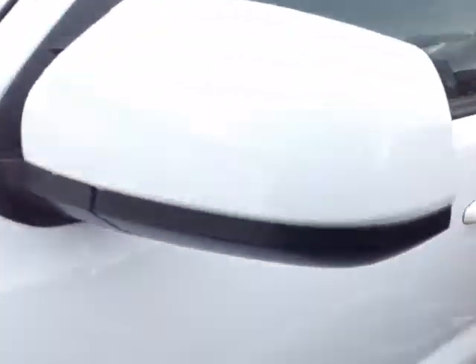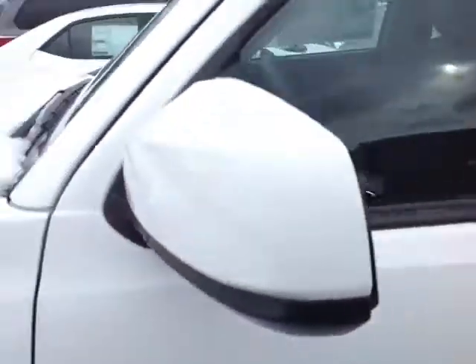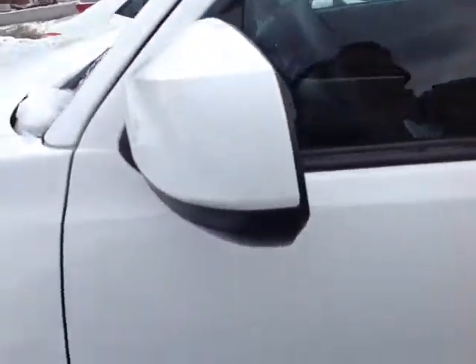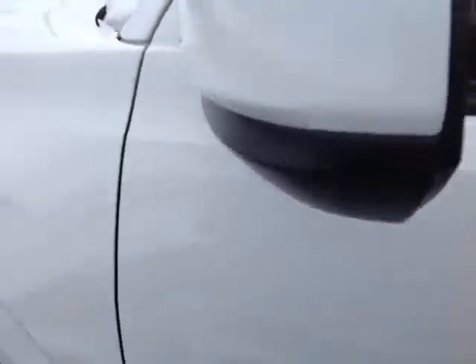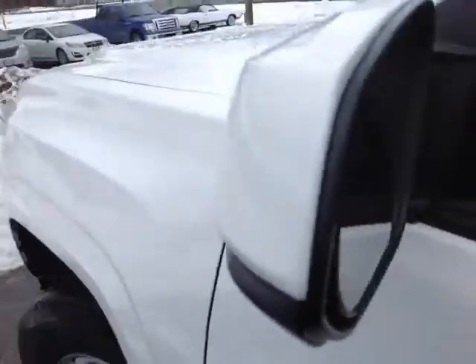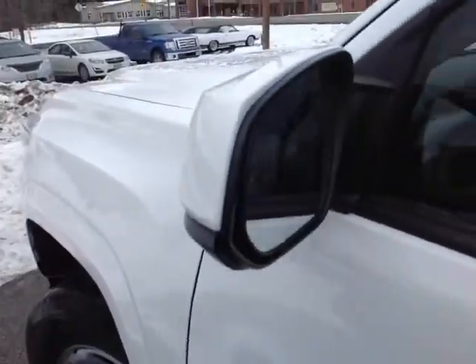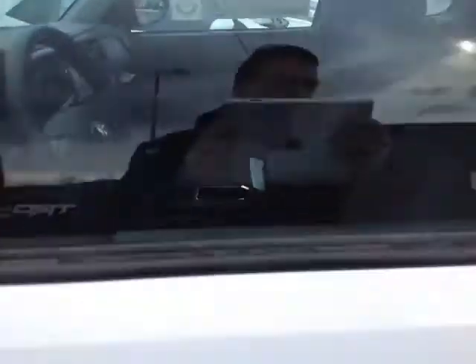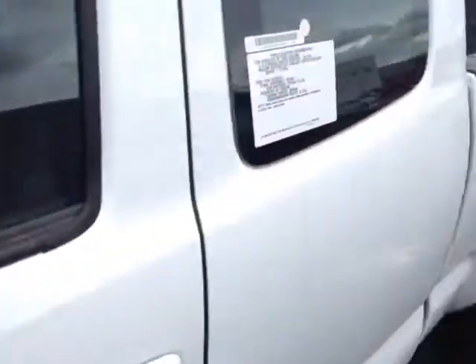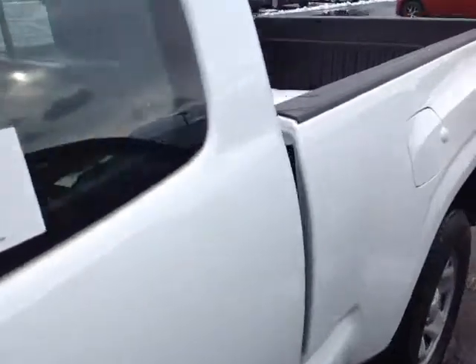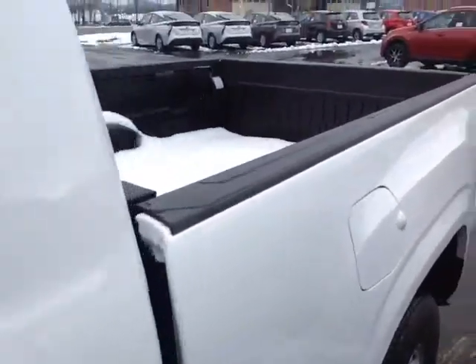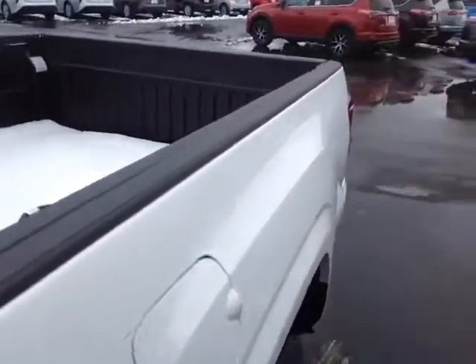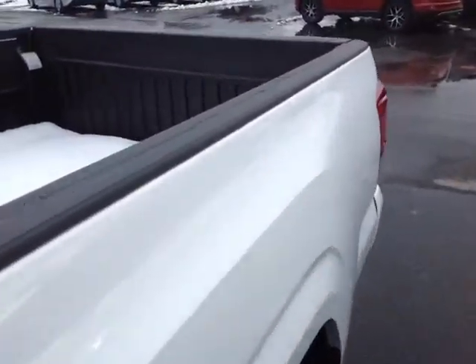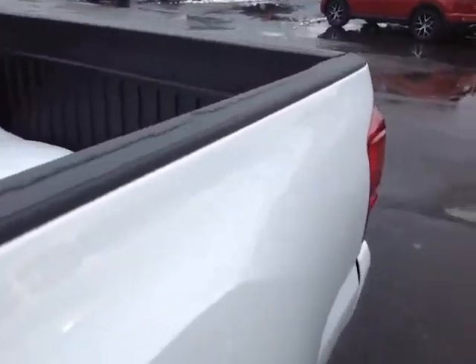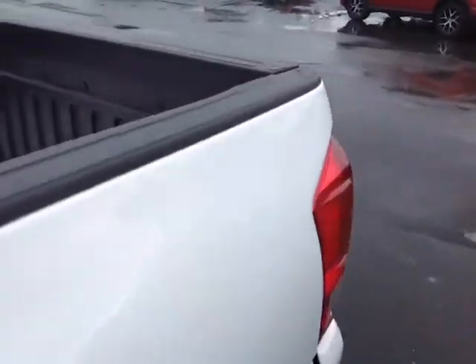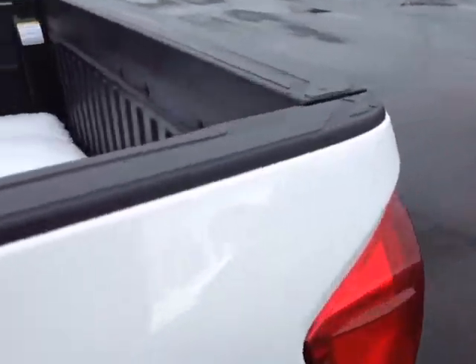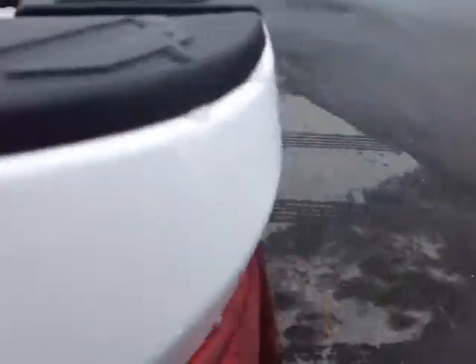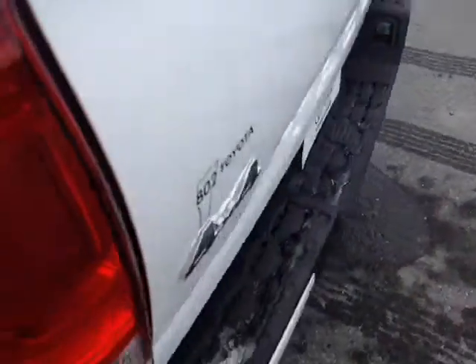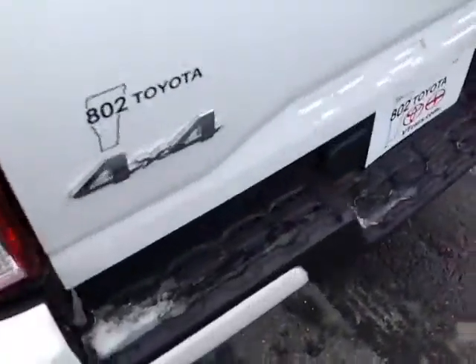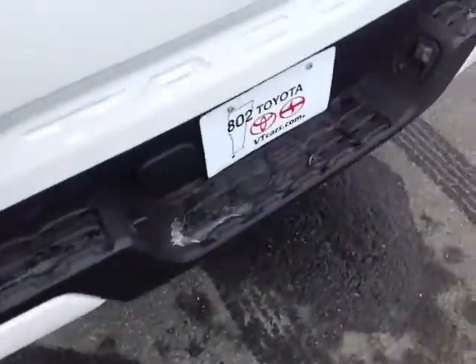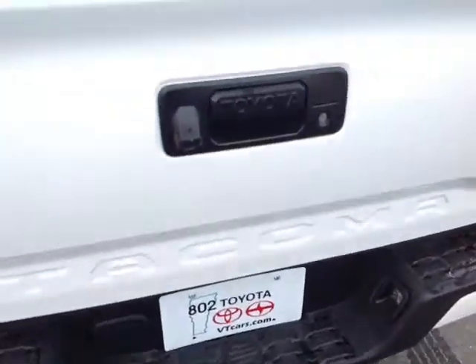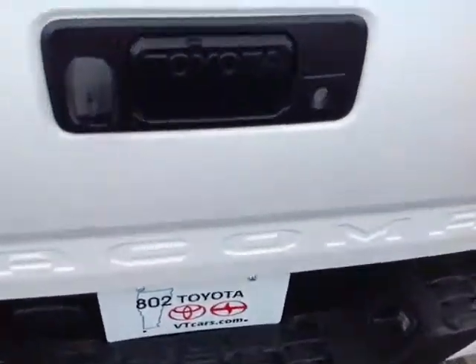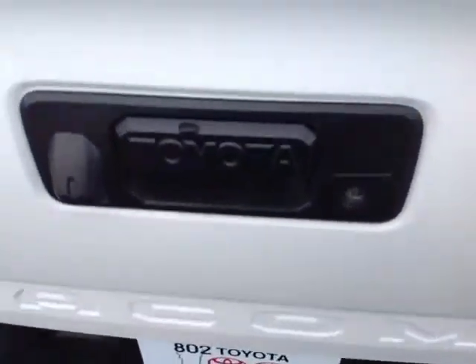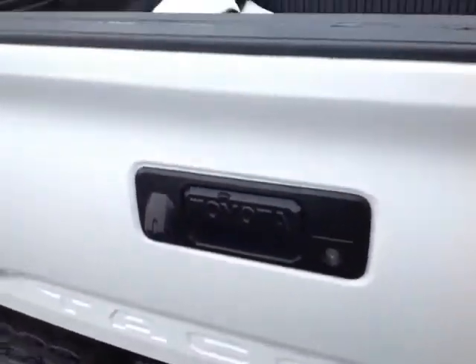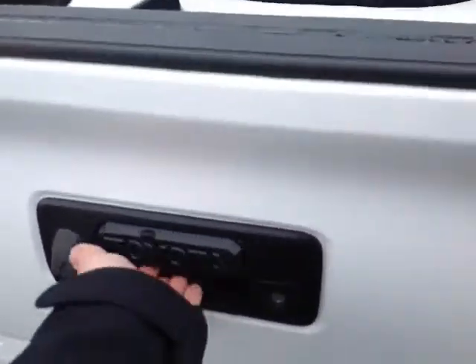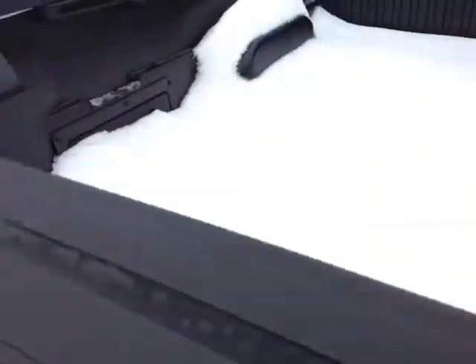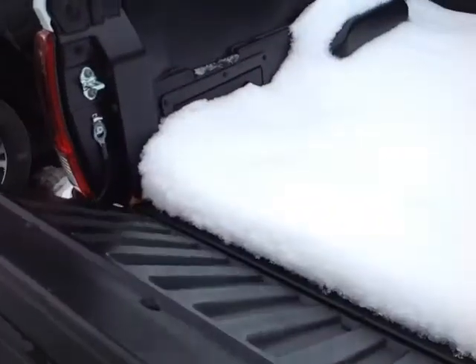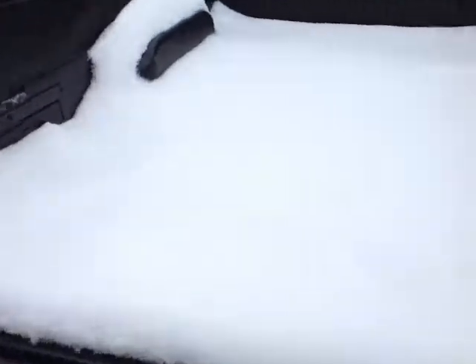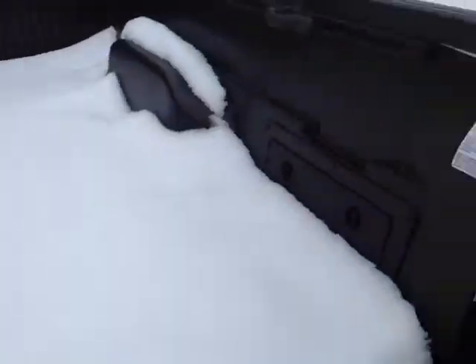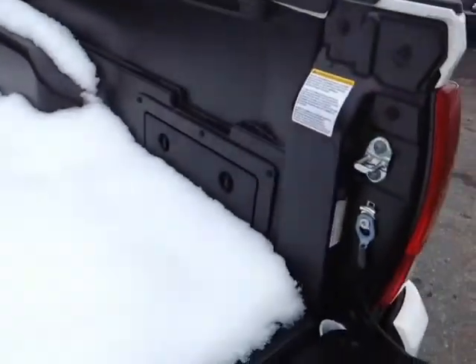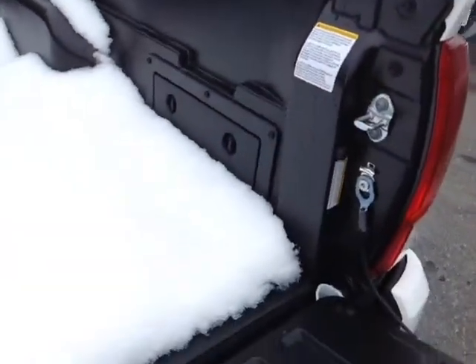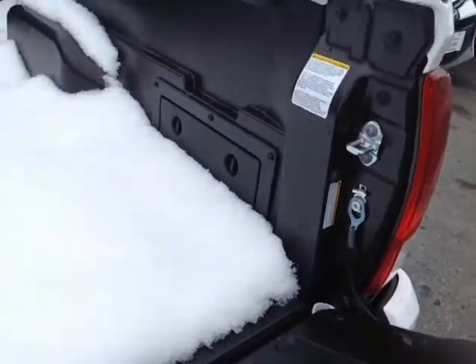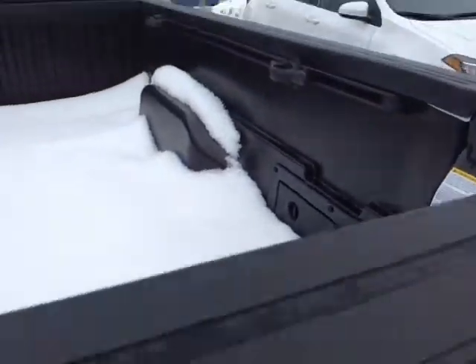Keyless entry is standard, as well as heated fold-away side view mirrors, rugged material on the truck bed and bed rails. It's a 4x4, with an integrated backup camera, tailgate assist also standard, and a couple of storage compartments on either side of the bed.